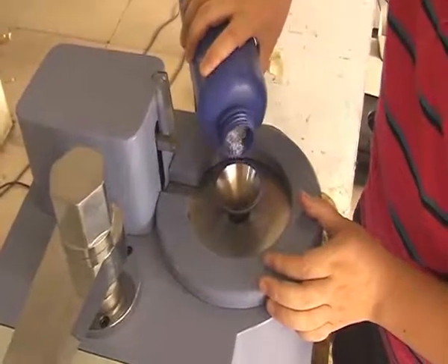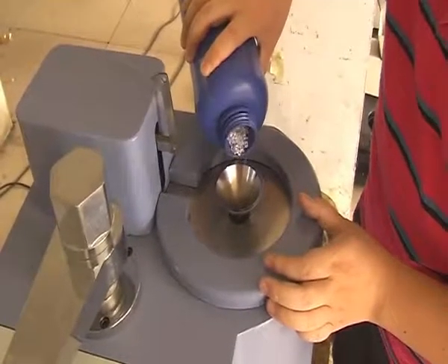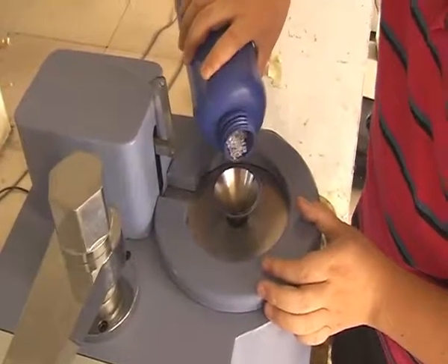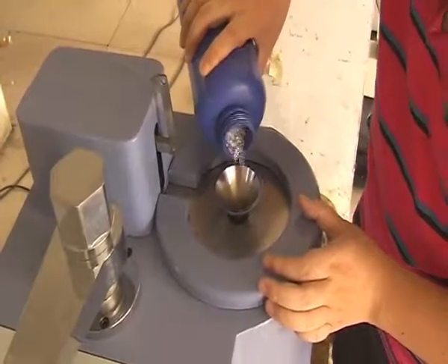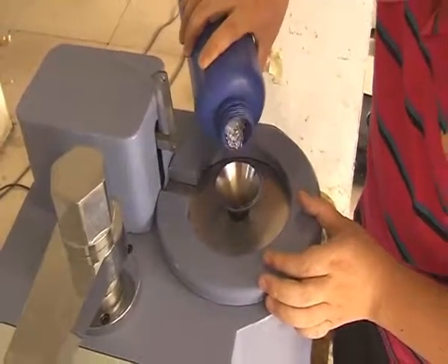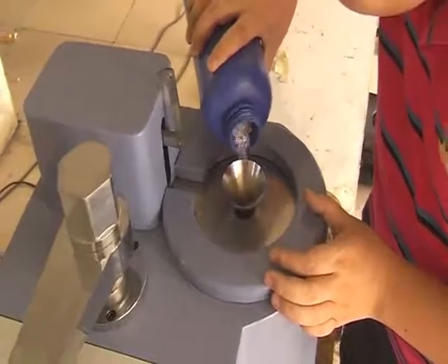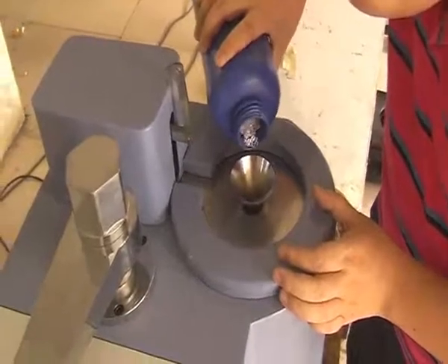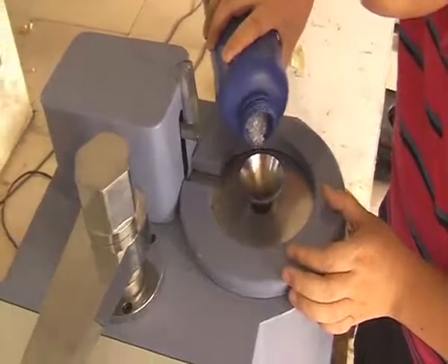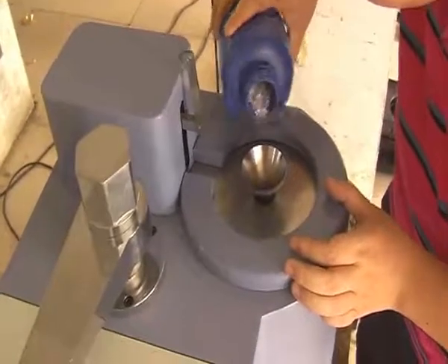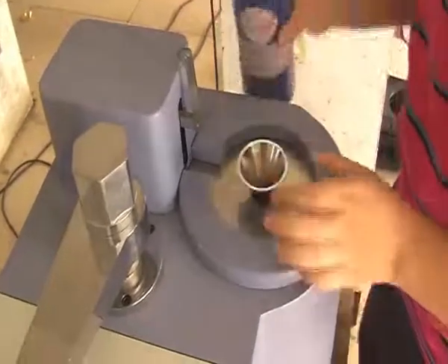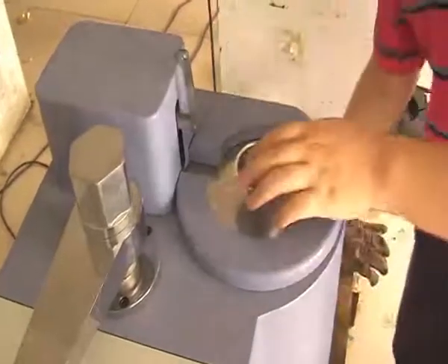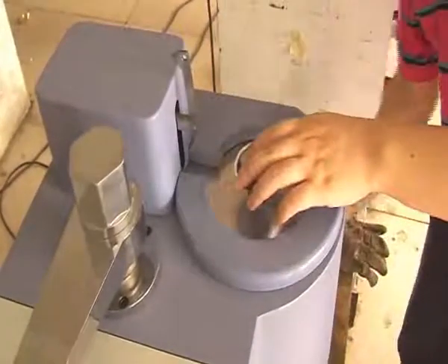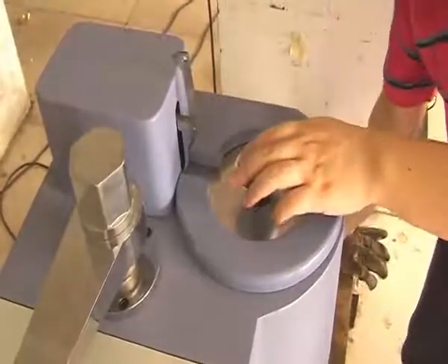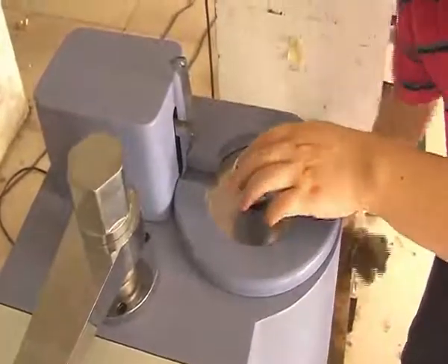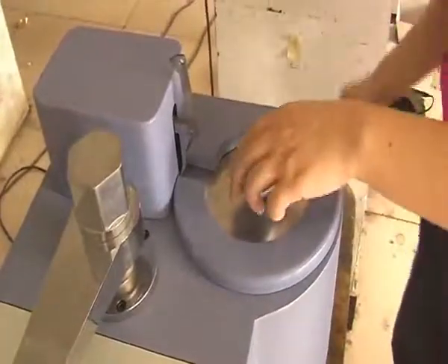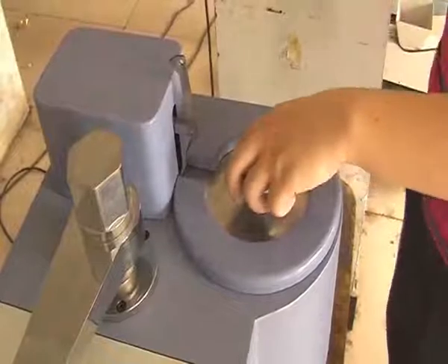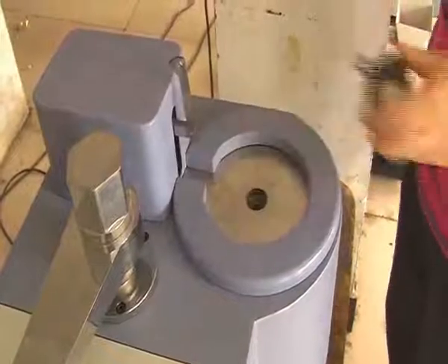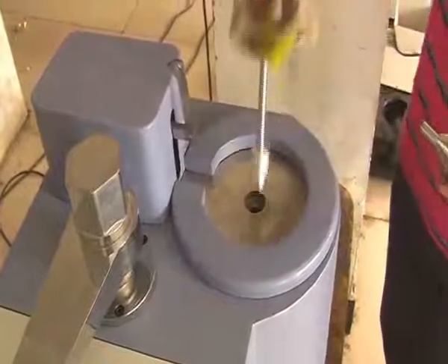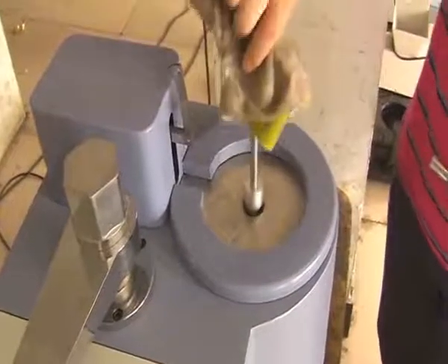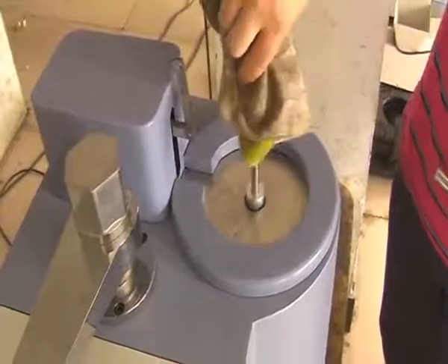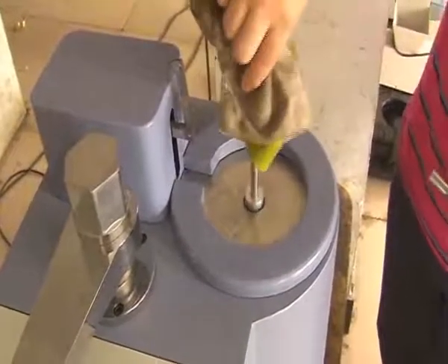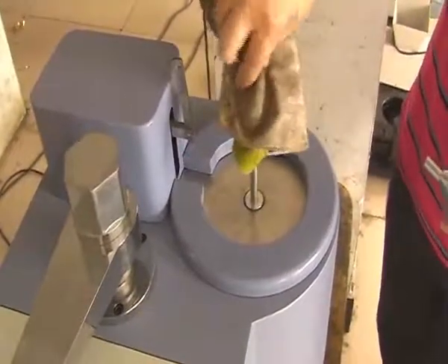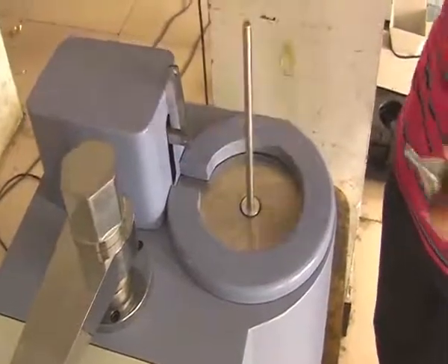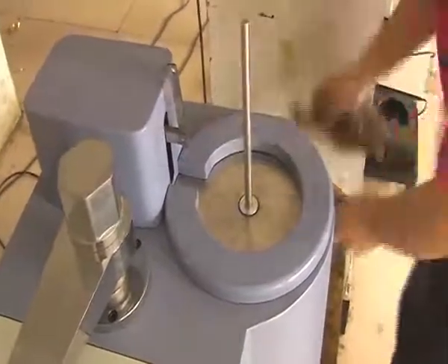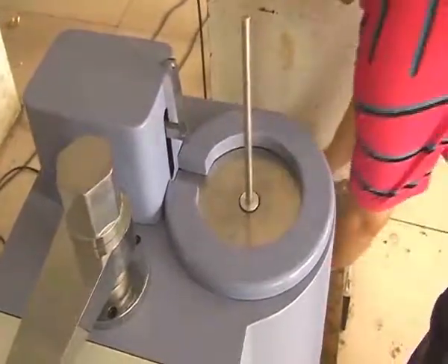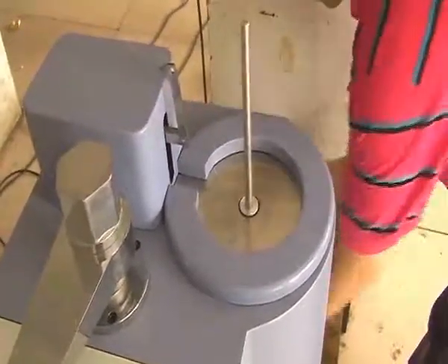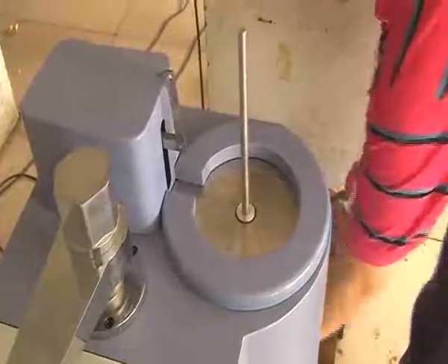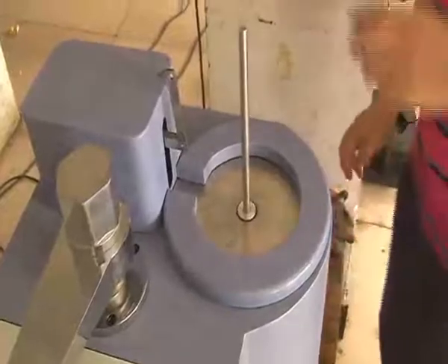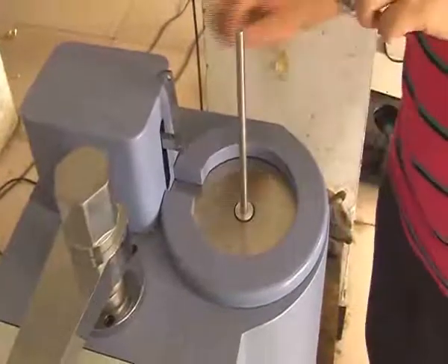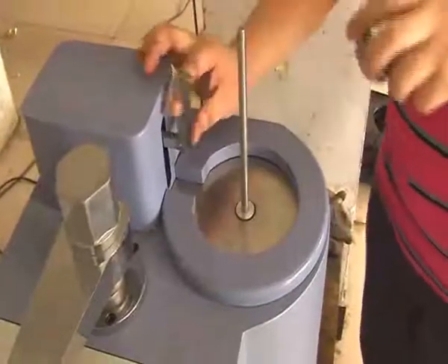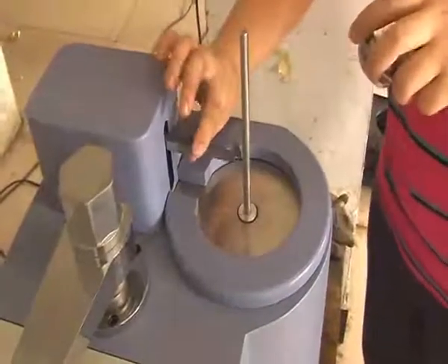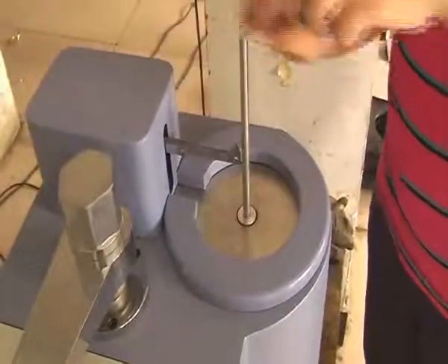Third, put in the load stem and take the pin back to horizontal. Last, place the basic weight. Please pay attention: the whole process of putting in the material must be finished within half a minute.